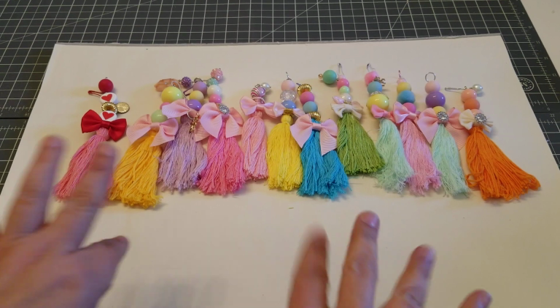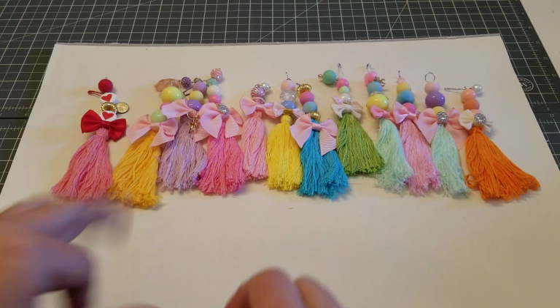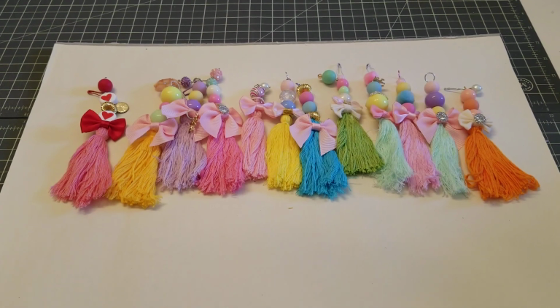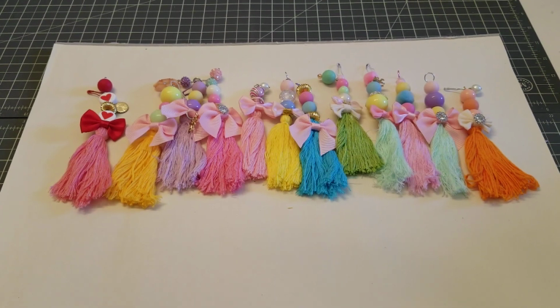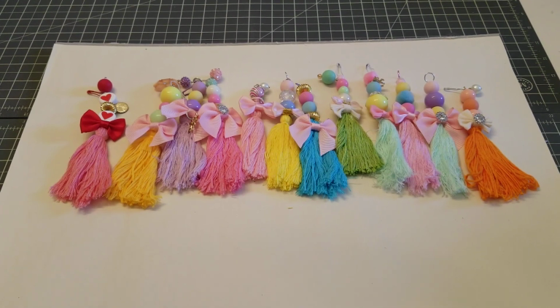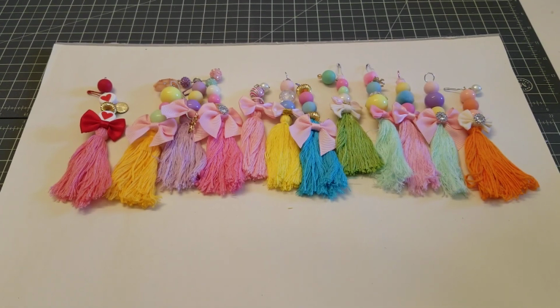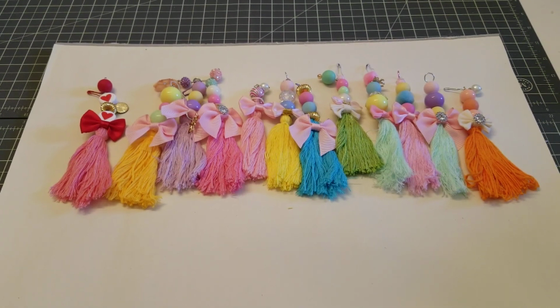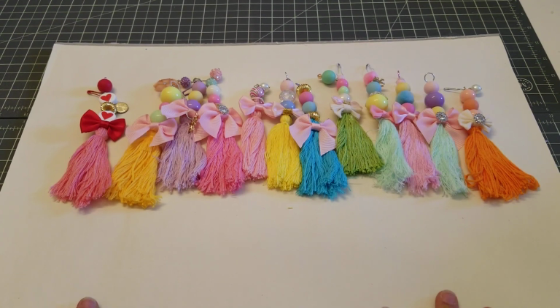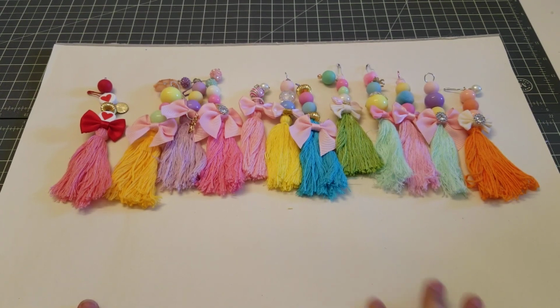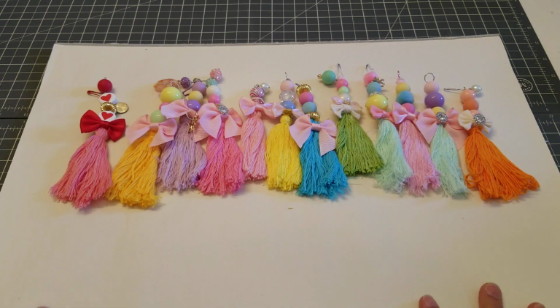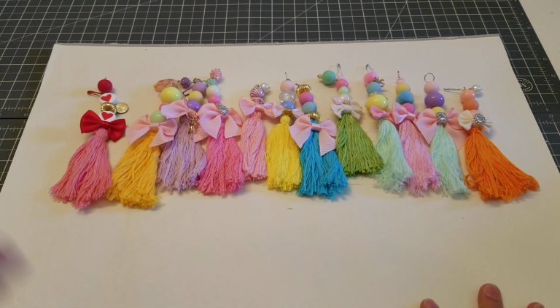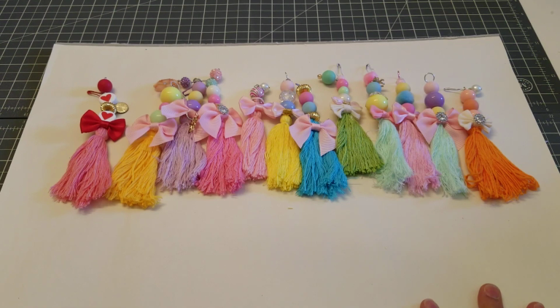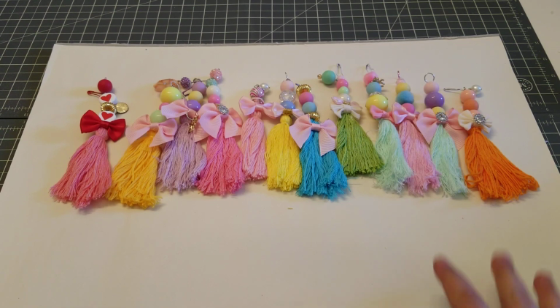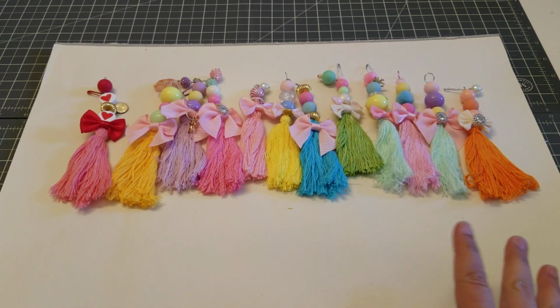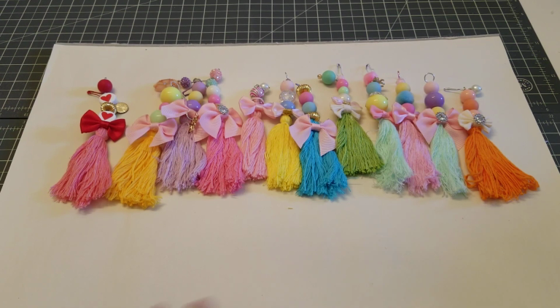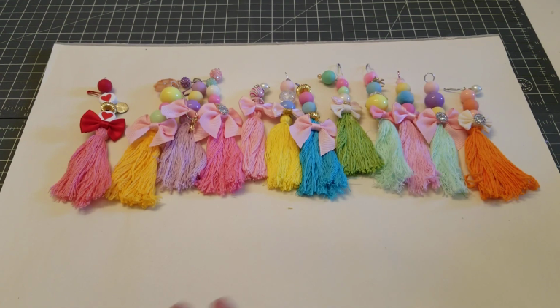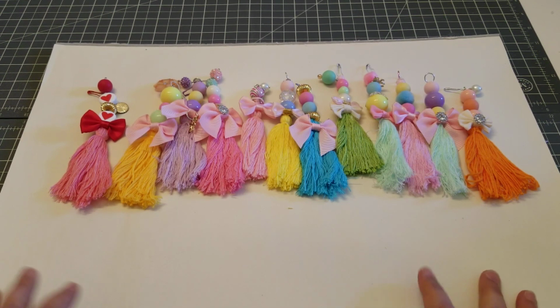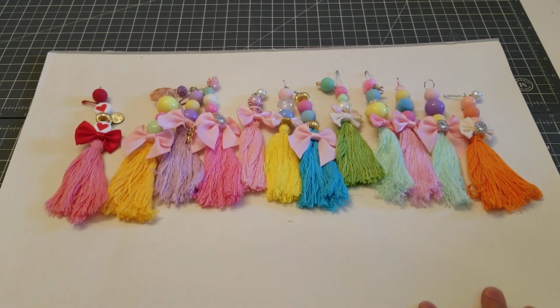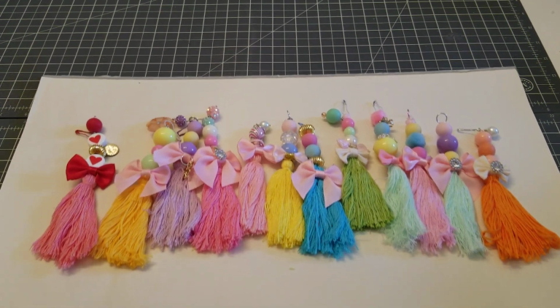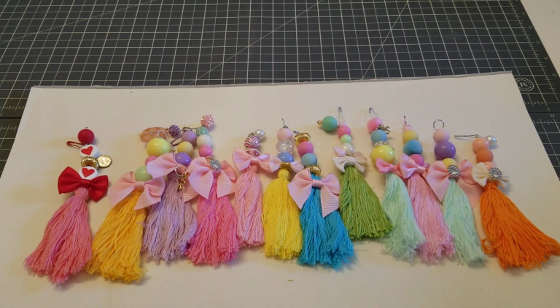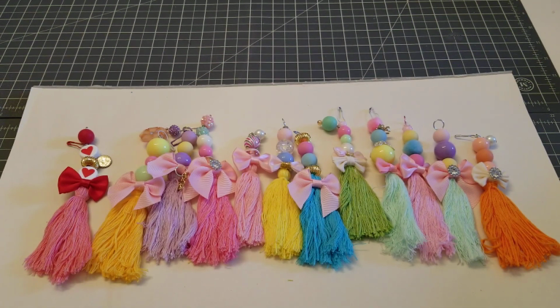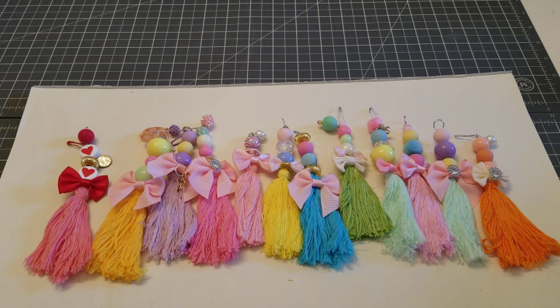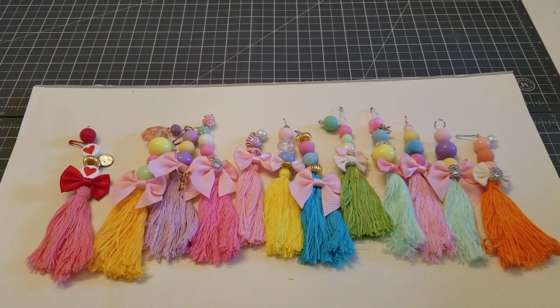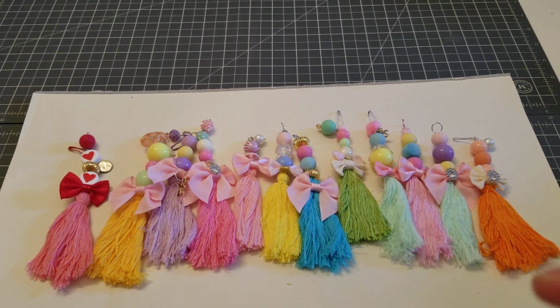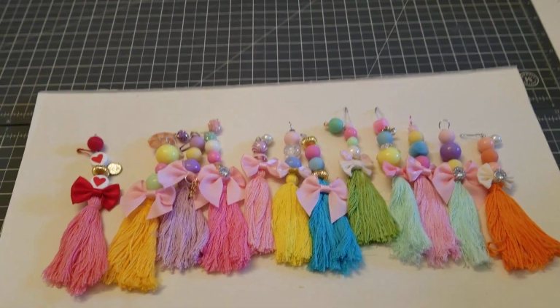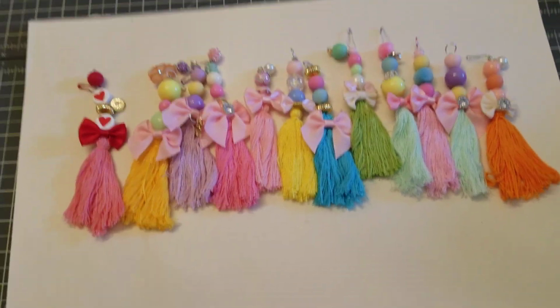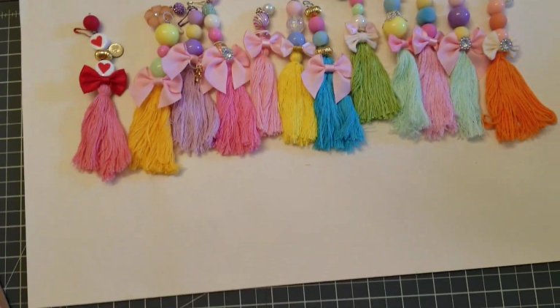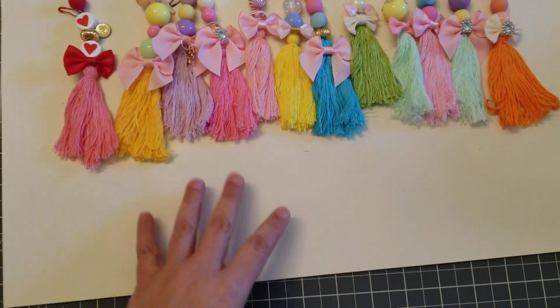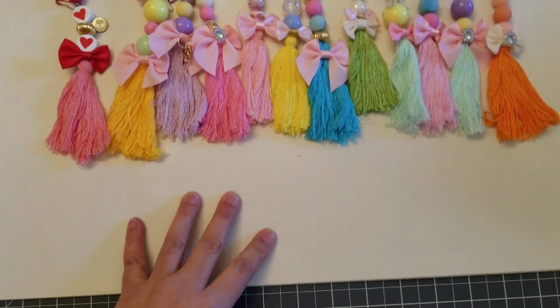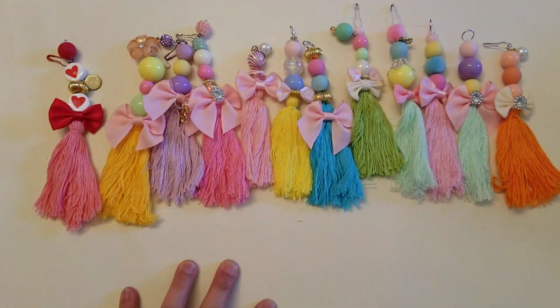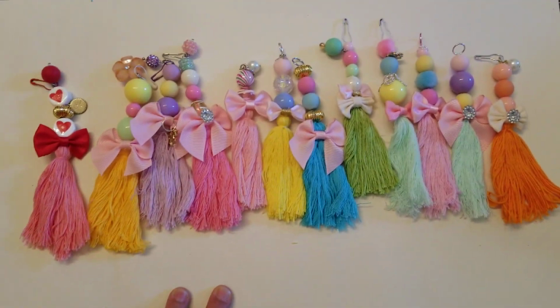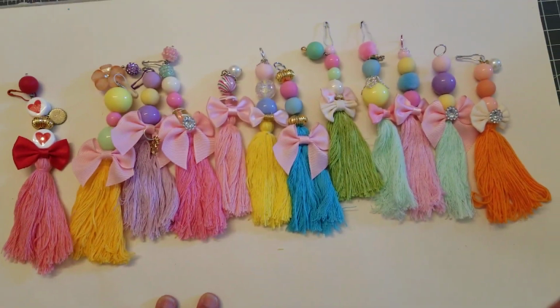Hey guys, welcome back! This is going to be a quick project share video. I was making some tassels — I made two last night and the rest I made today, so let me just show you up front real quick.